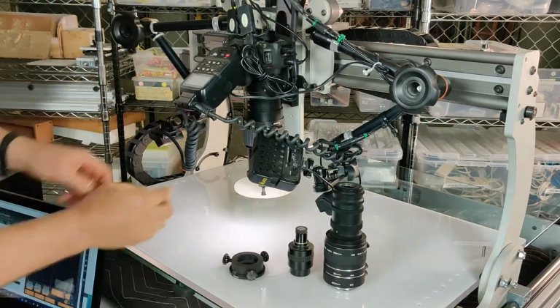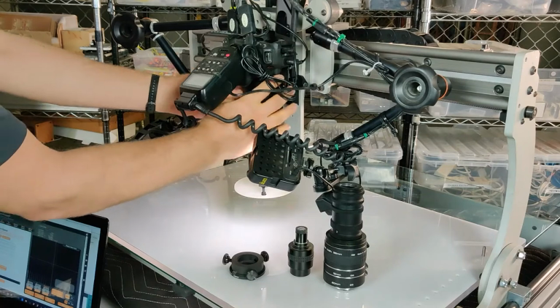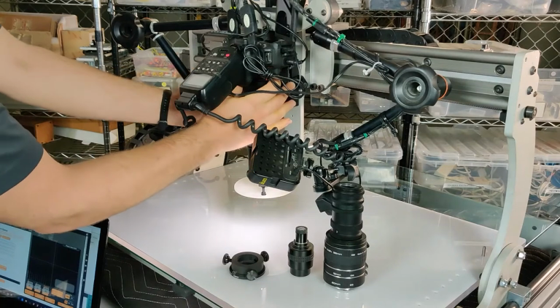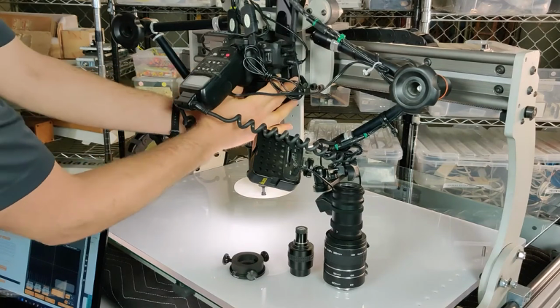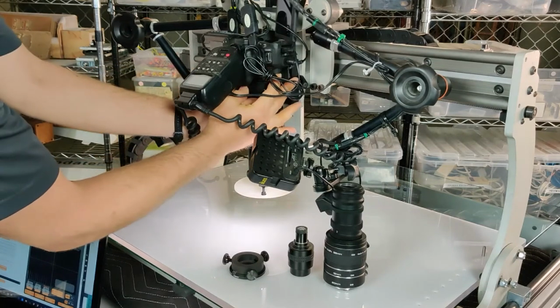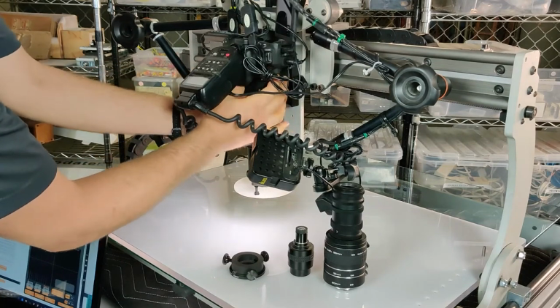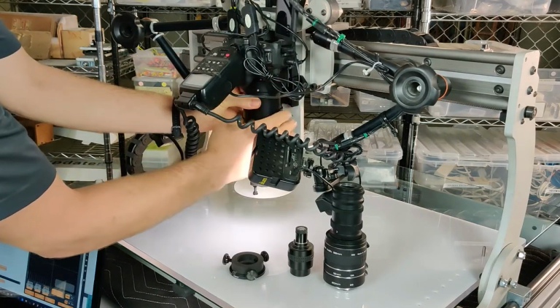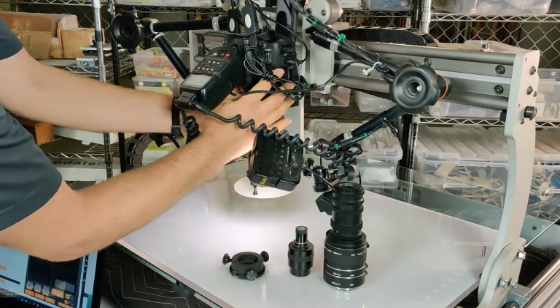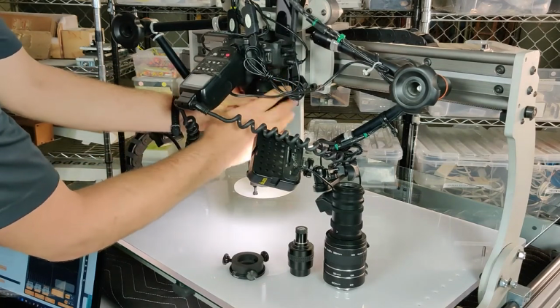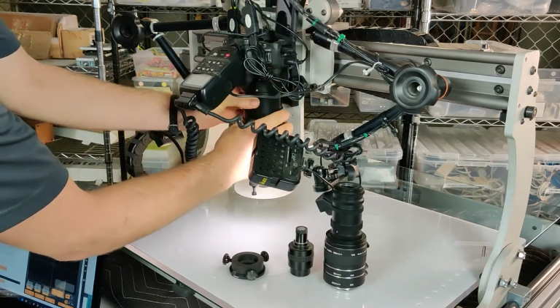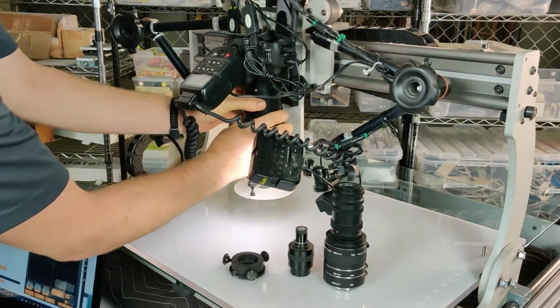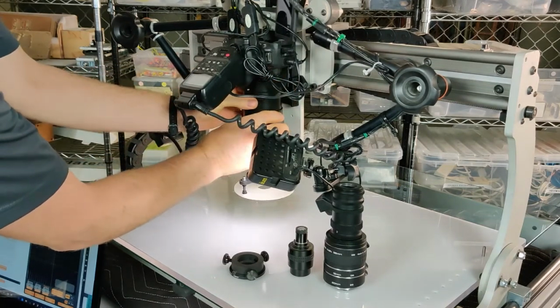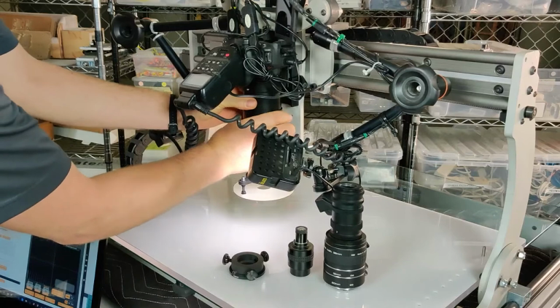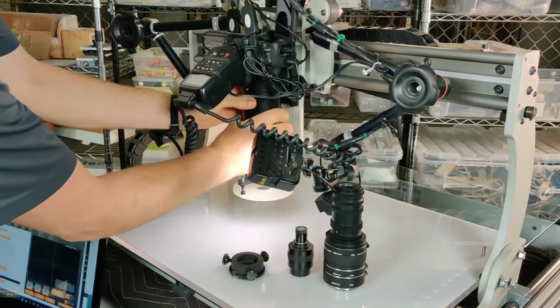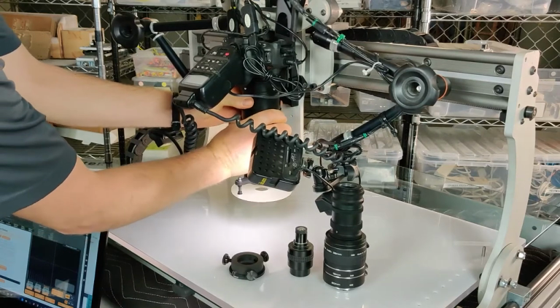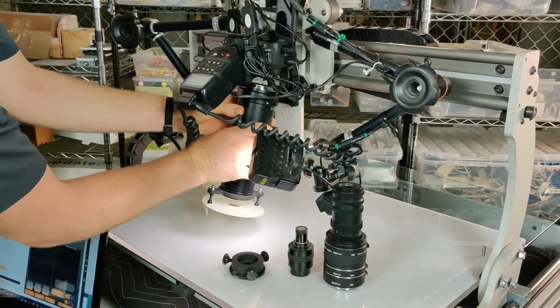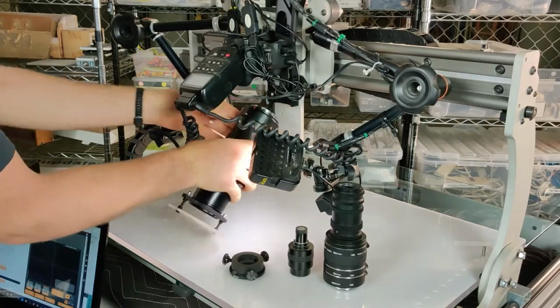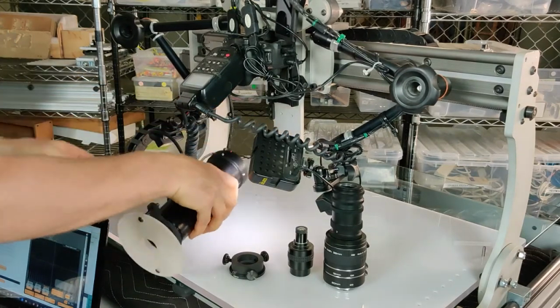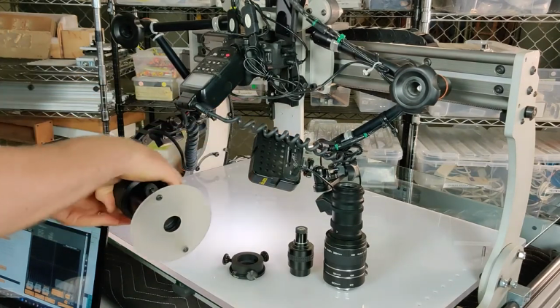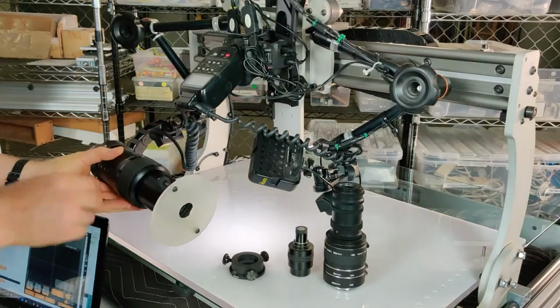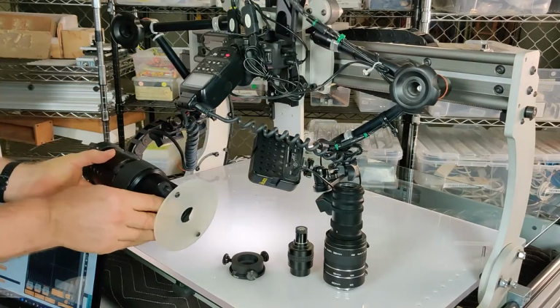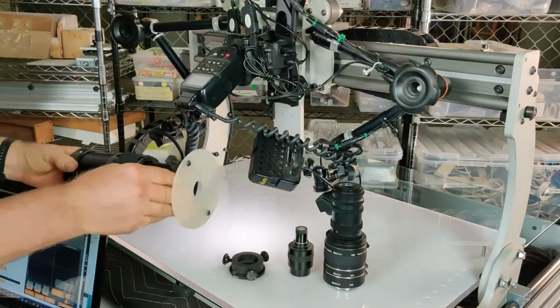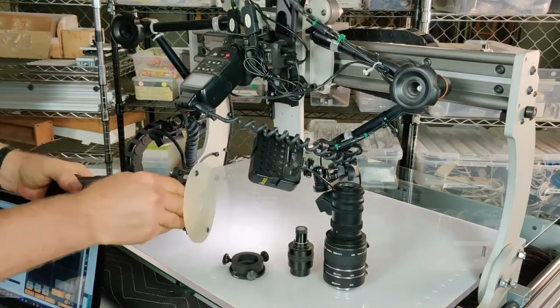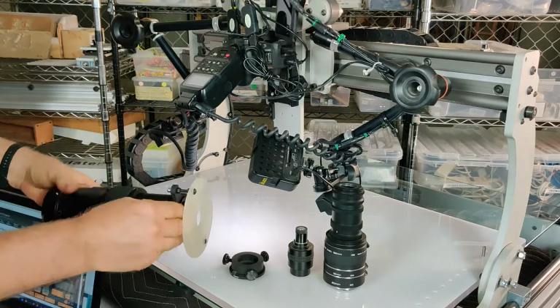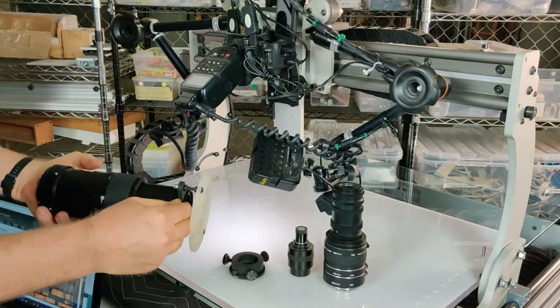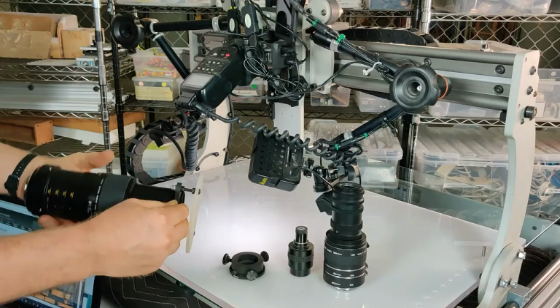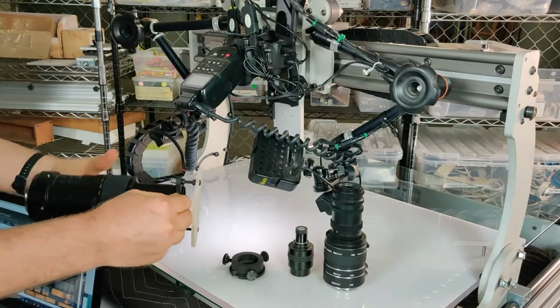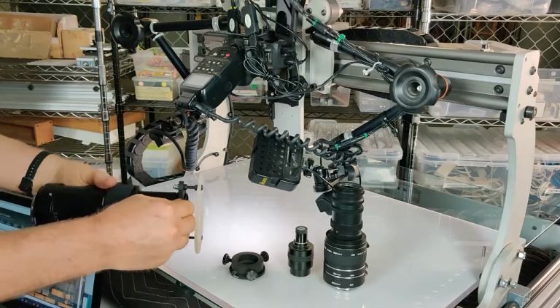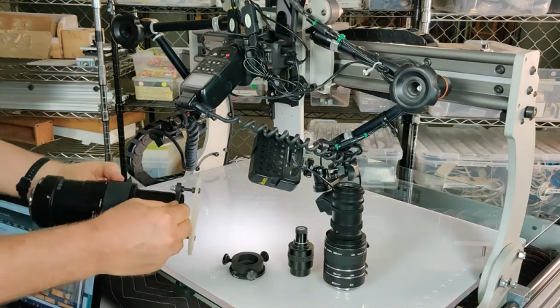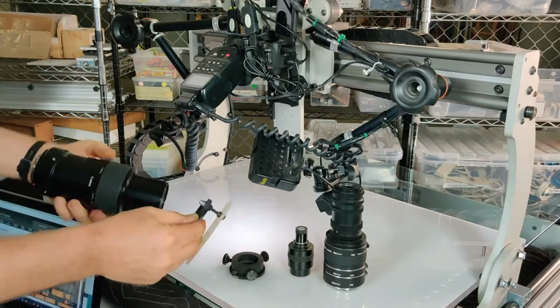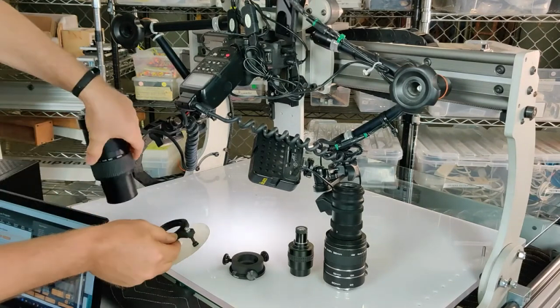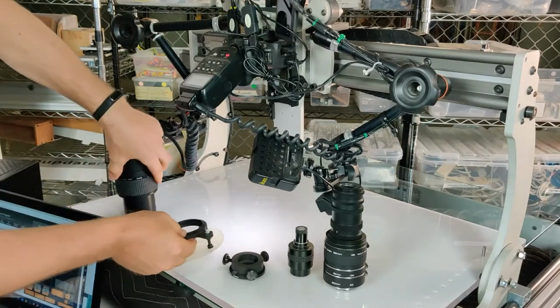I'm going to release the lens with the little switch up here and turn it until it unlocks. Then I can take off the diffuser of the MPE lens.